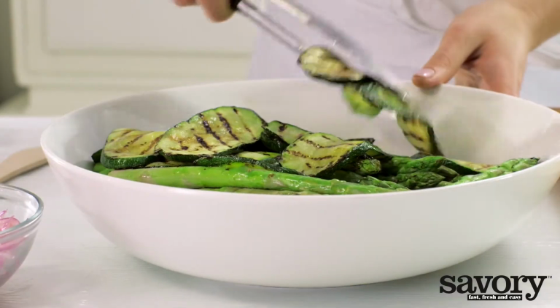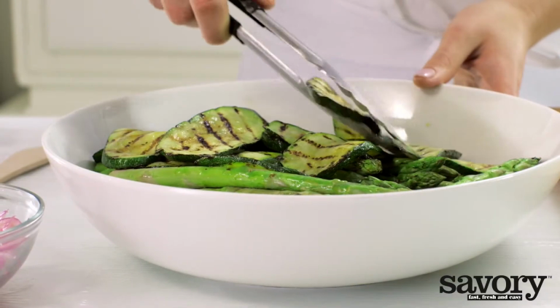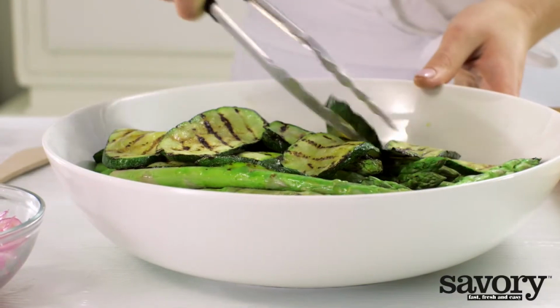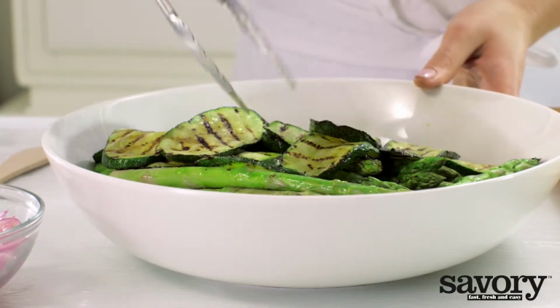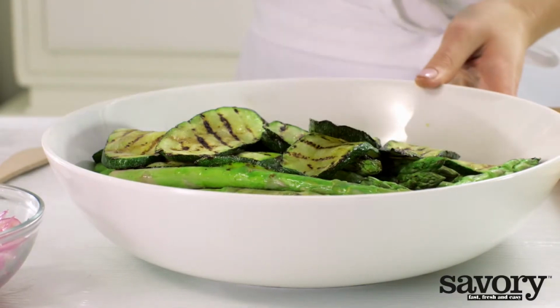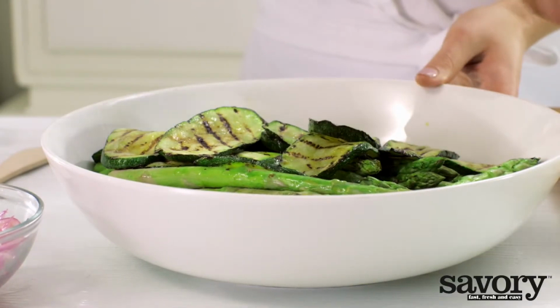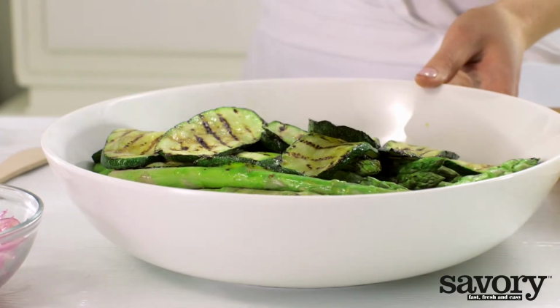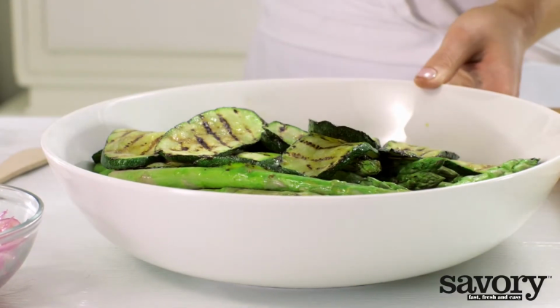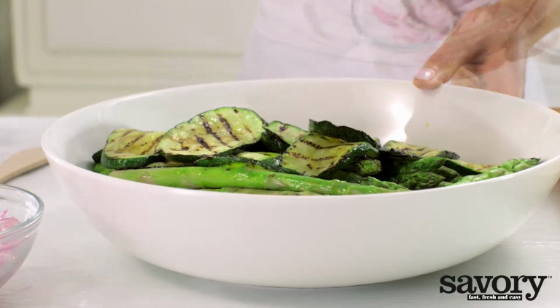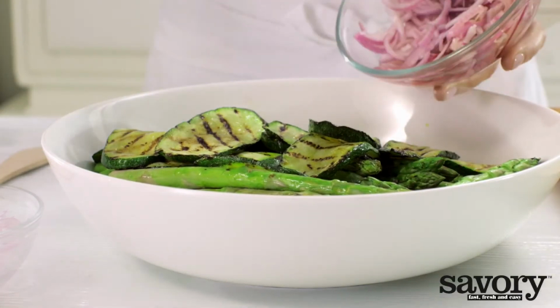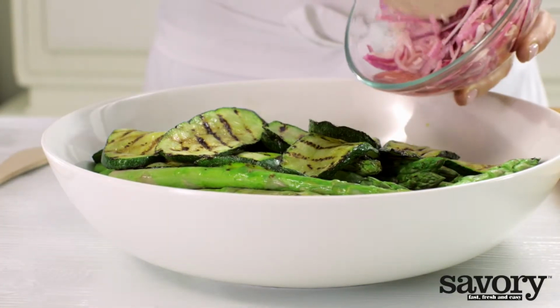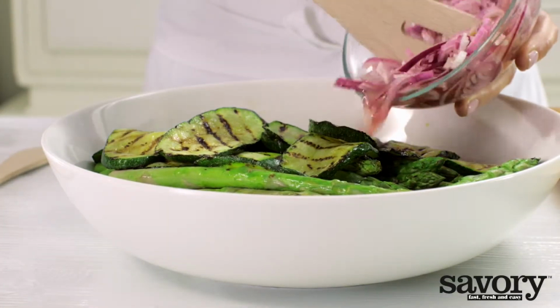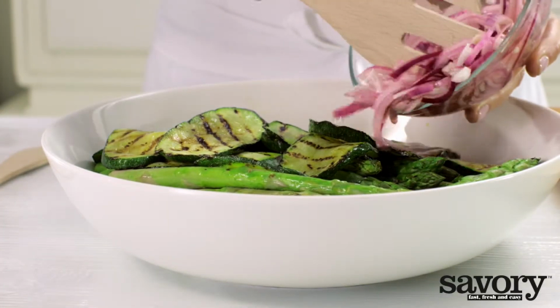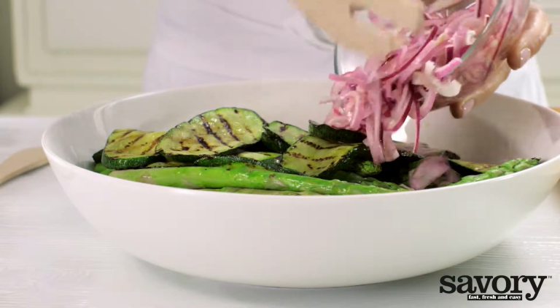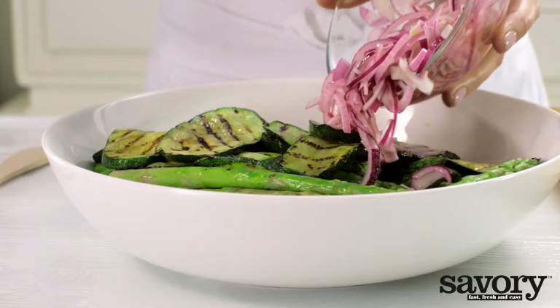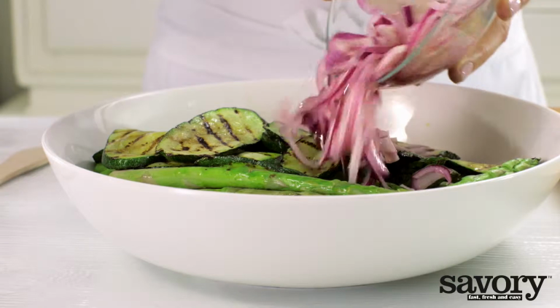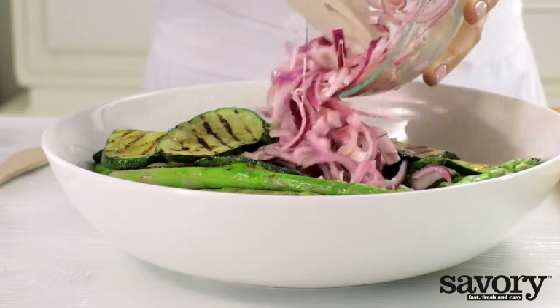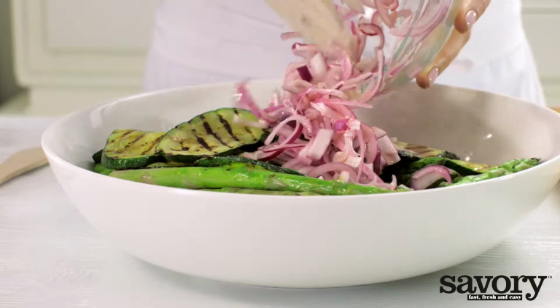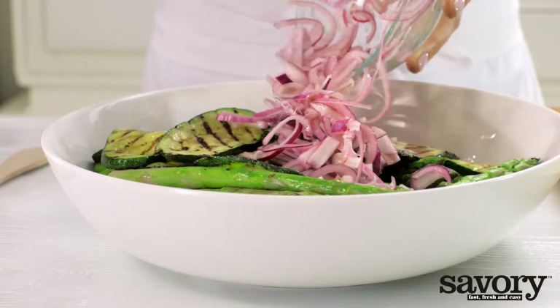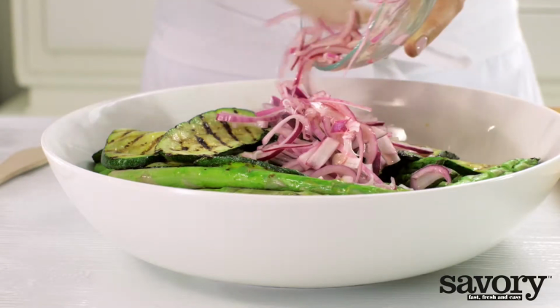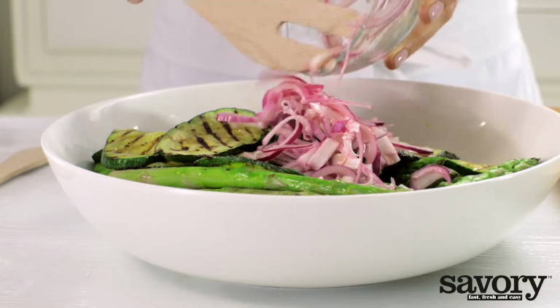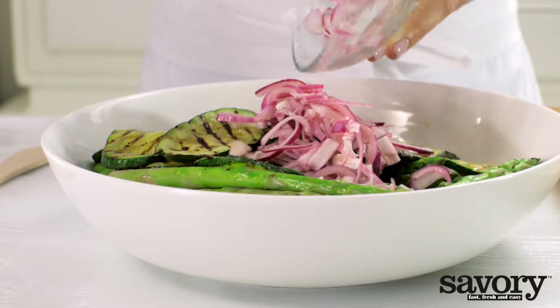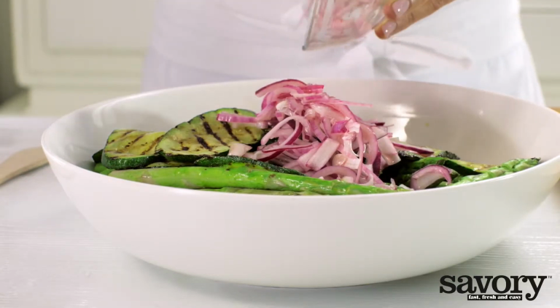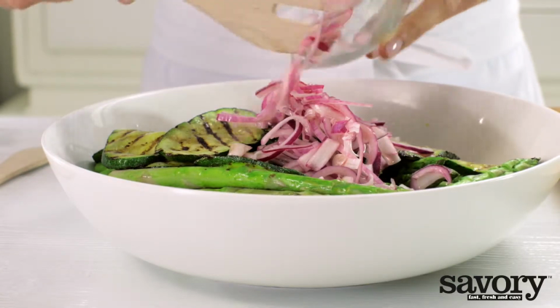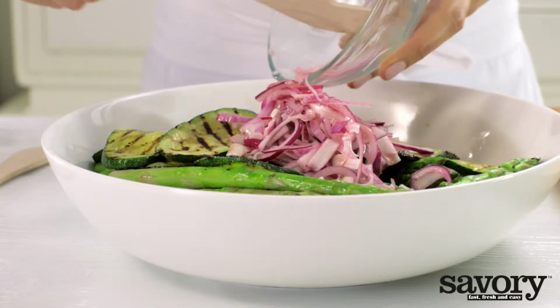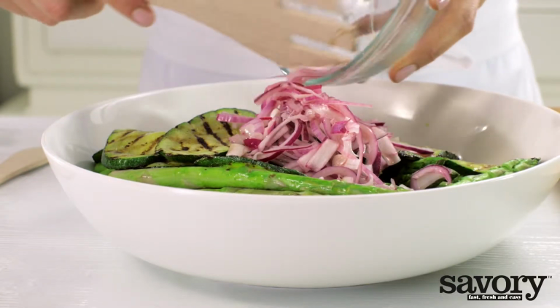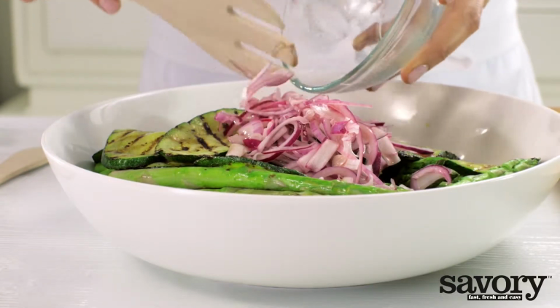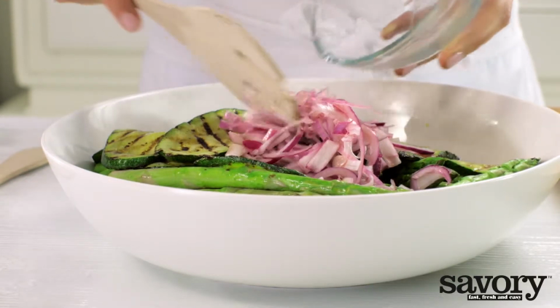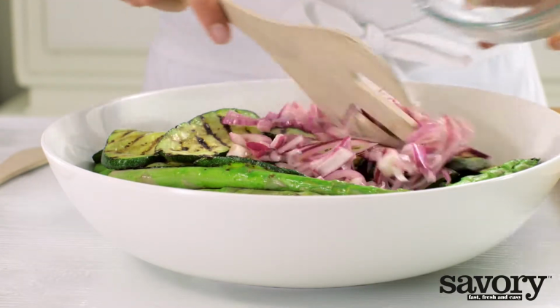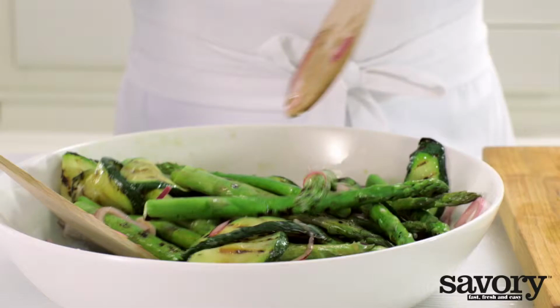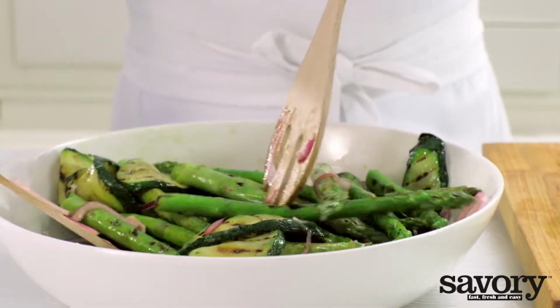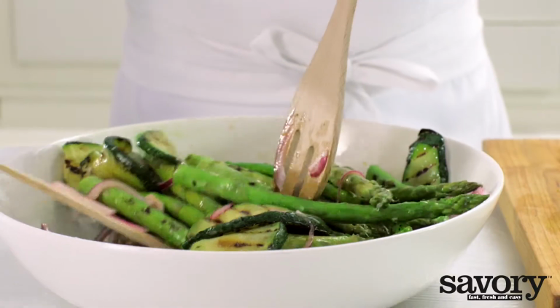Combine the zucchini, onions with vinegar, and asparagus, and toss.